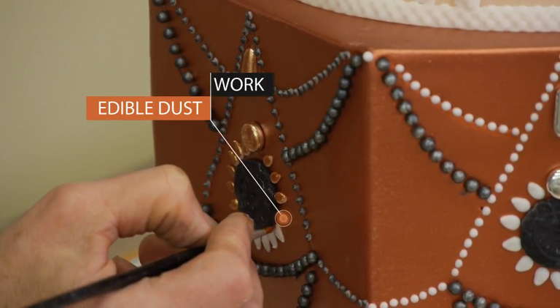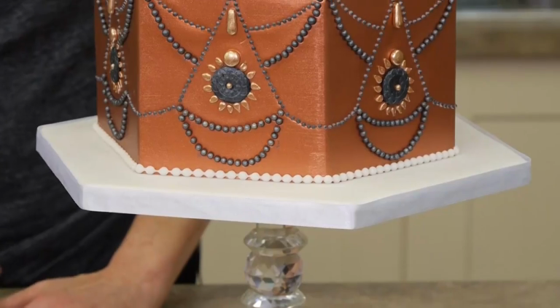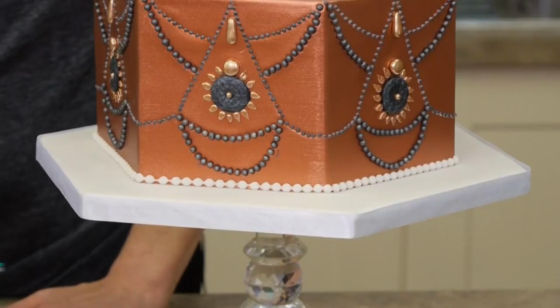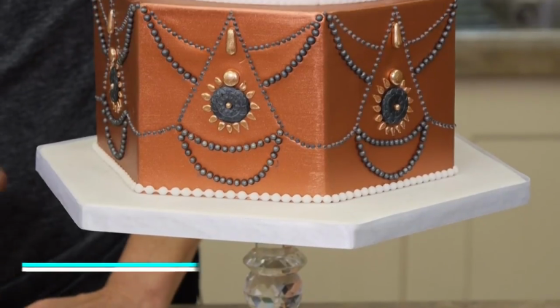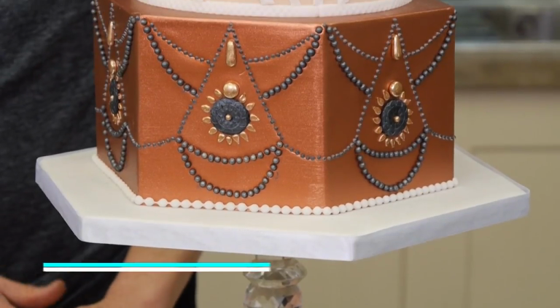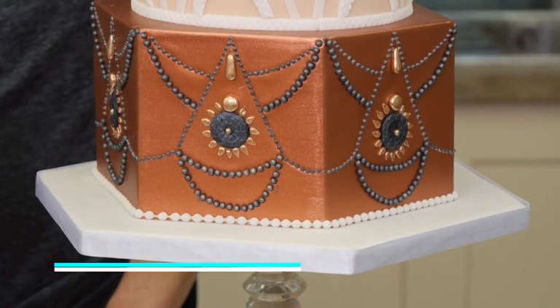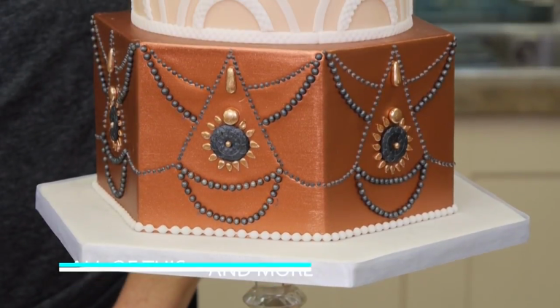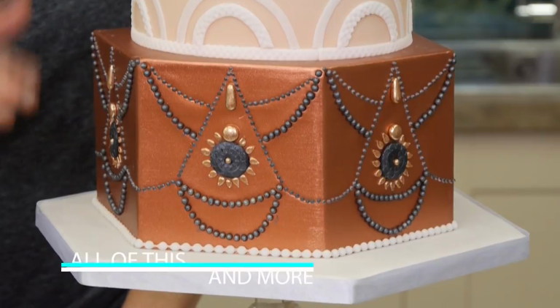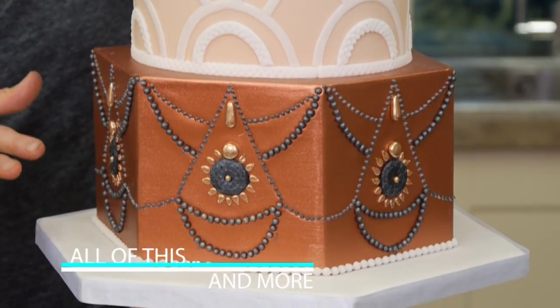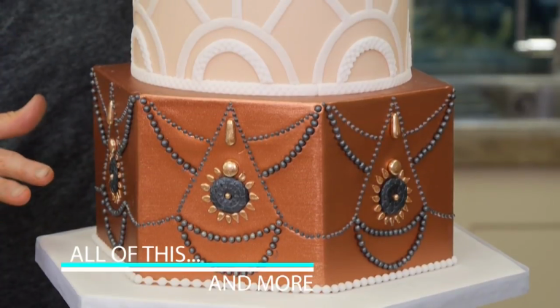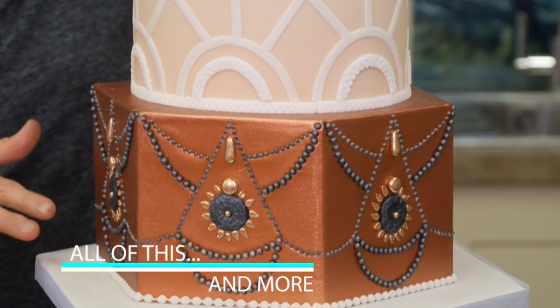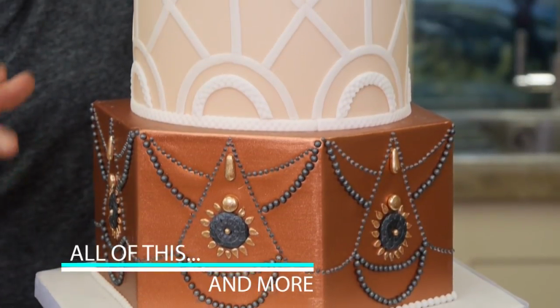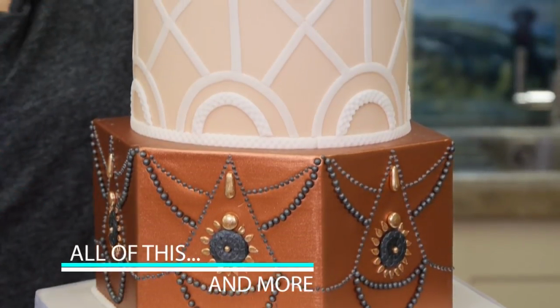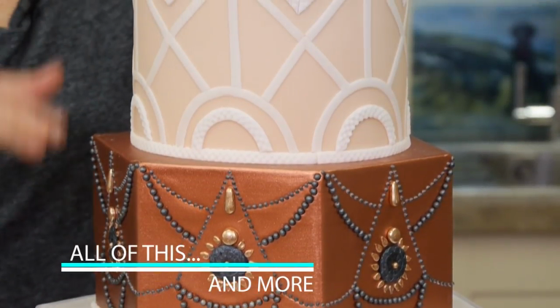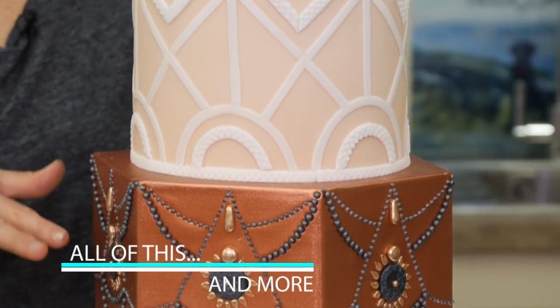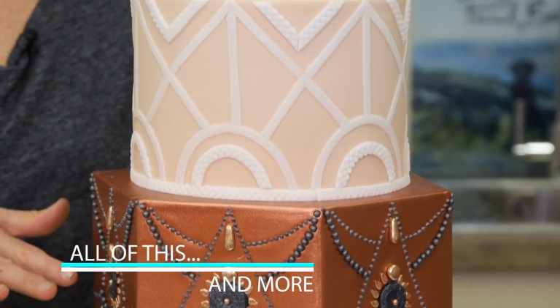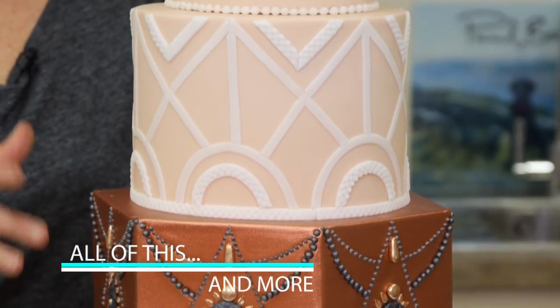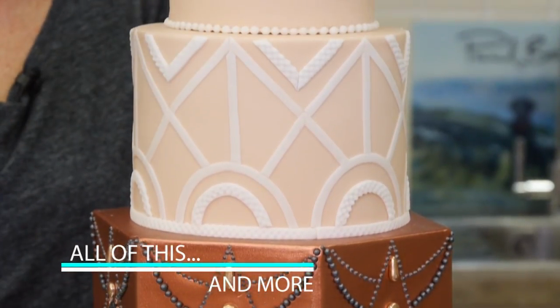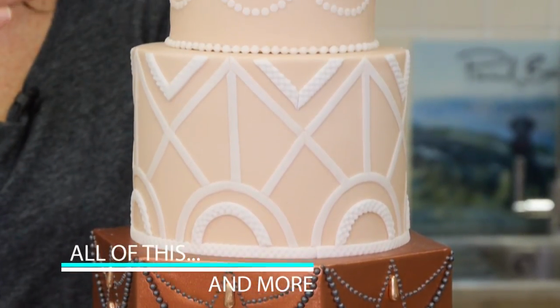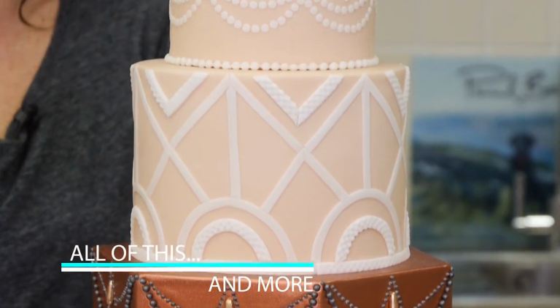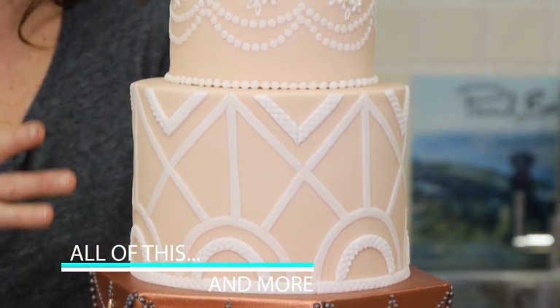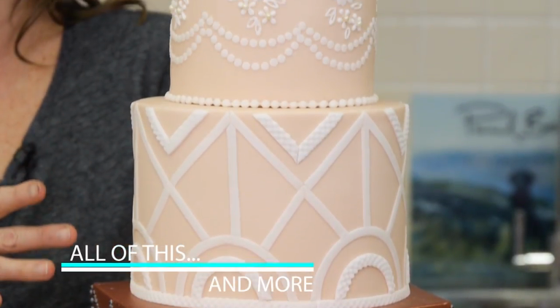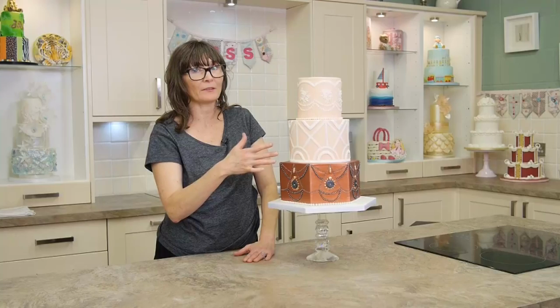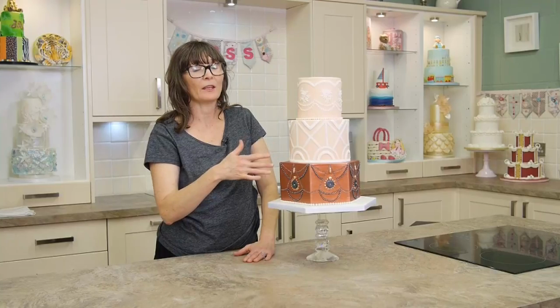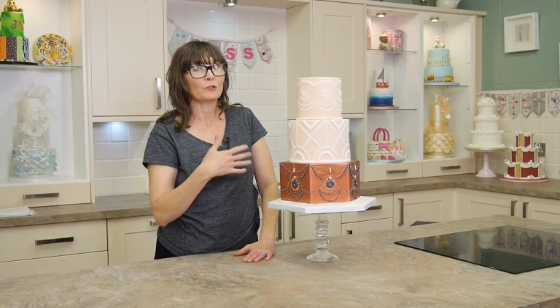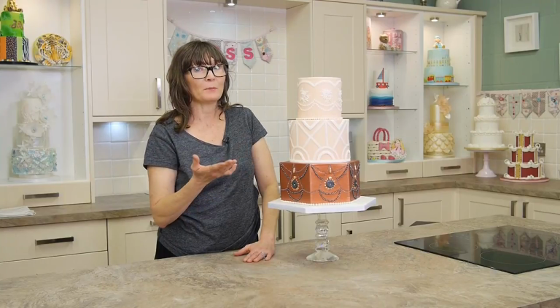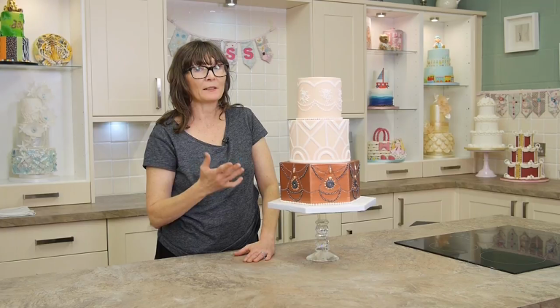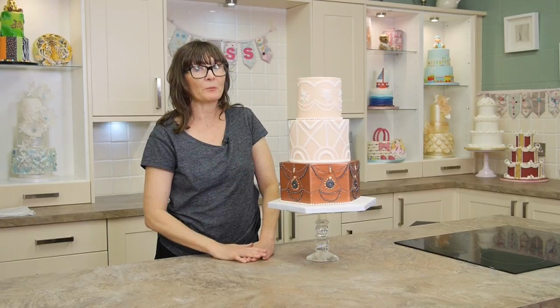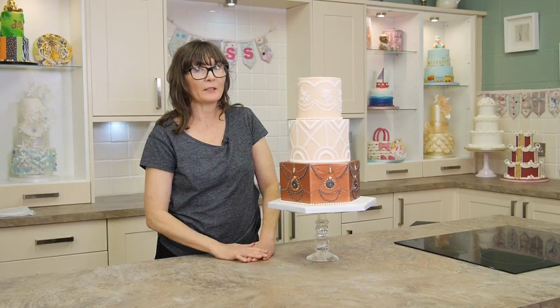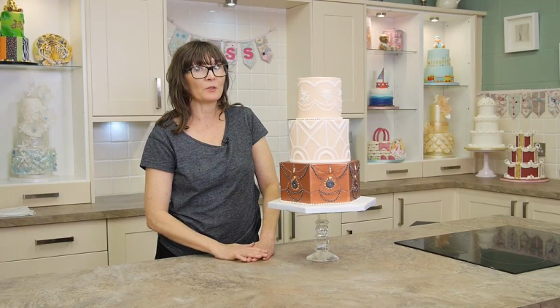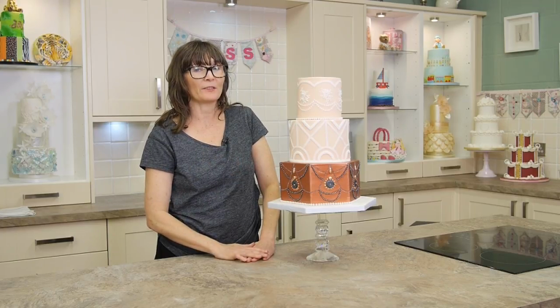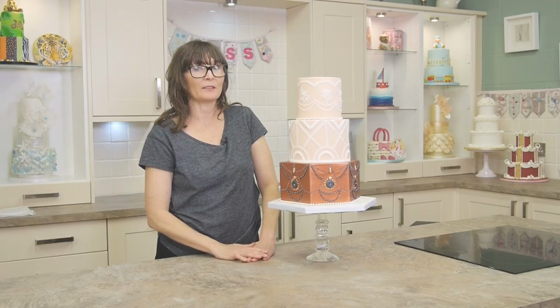As you can see, there's a whole lot of techniques that we're covering in creating this three-tier cake with three different patterns. Join me in lesson one and we'll get started.